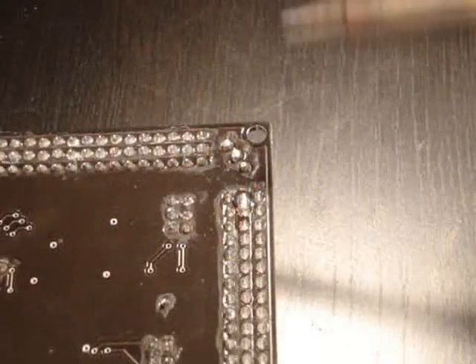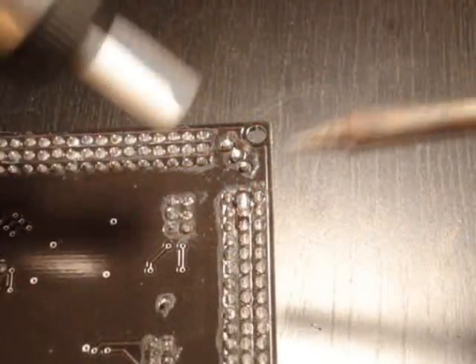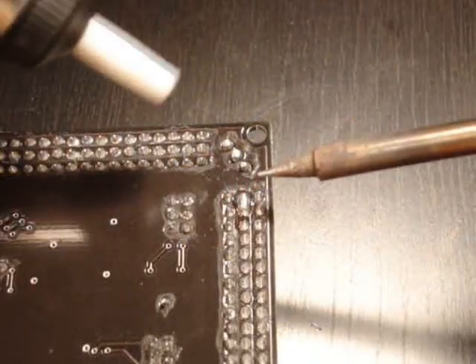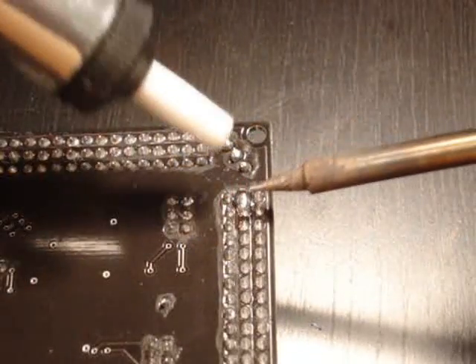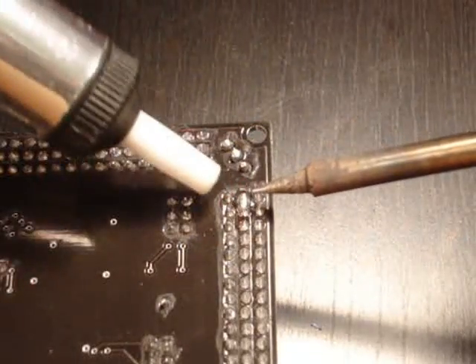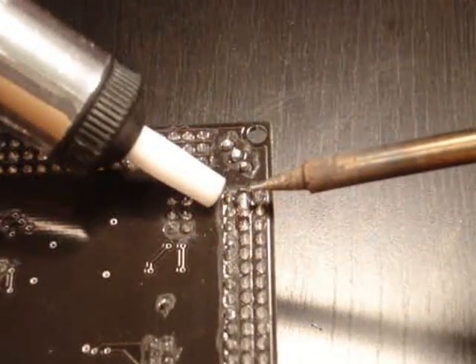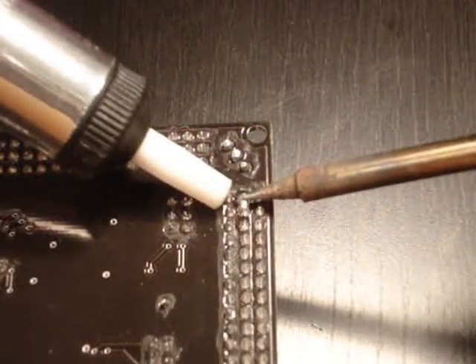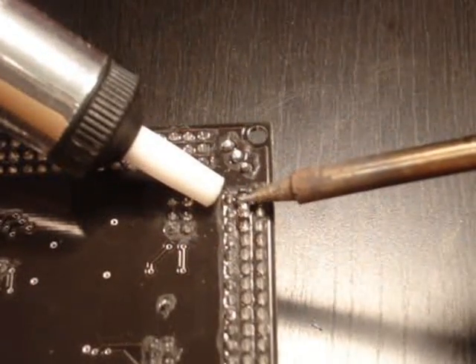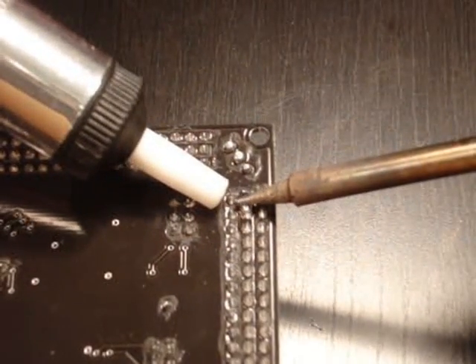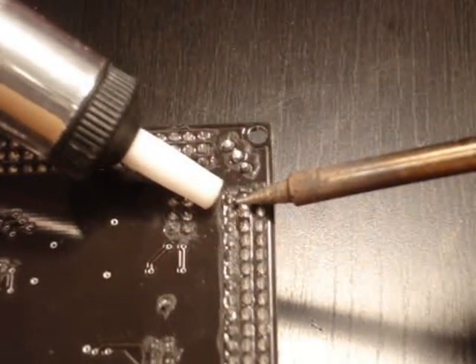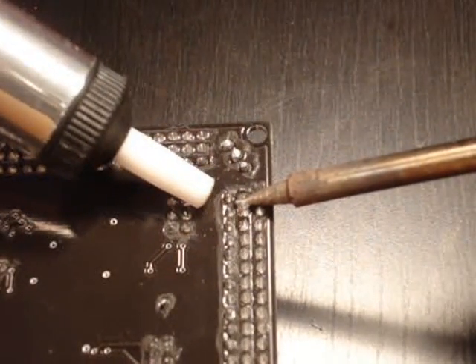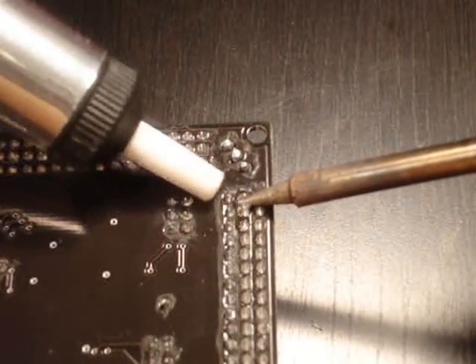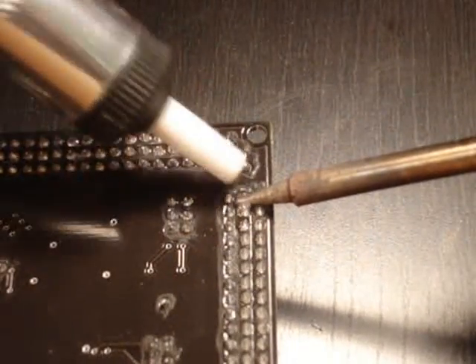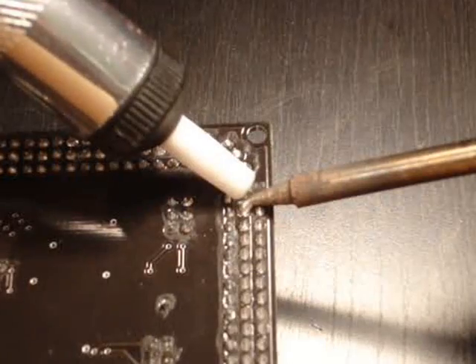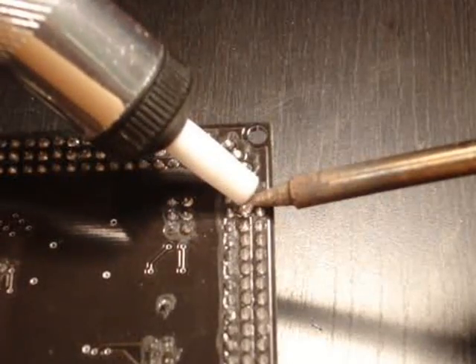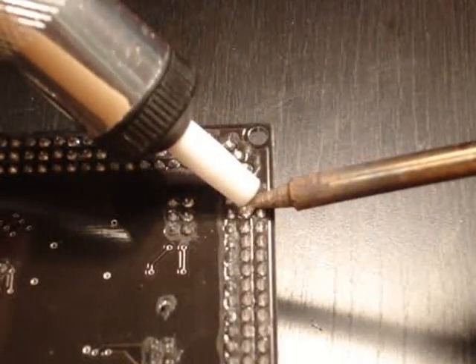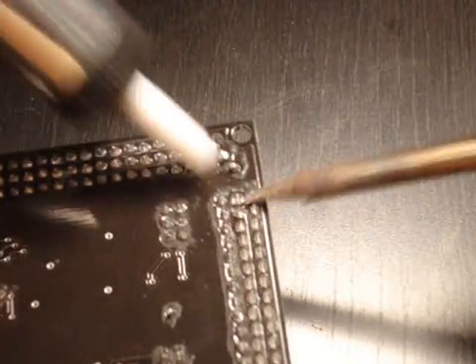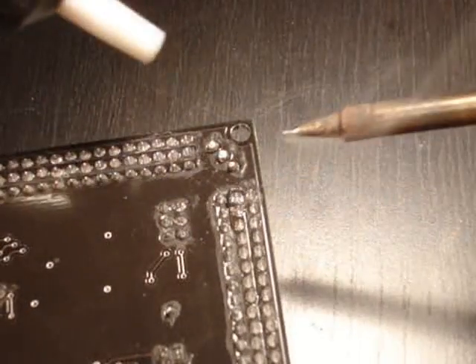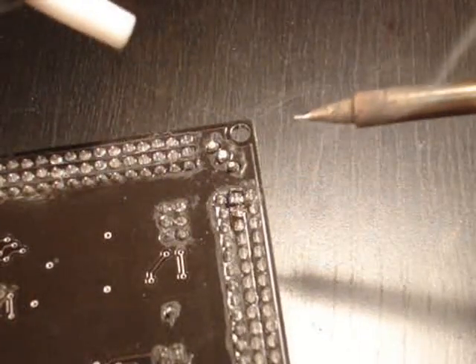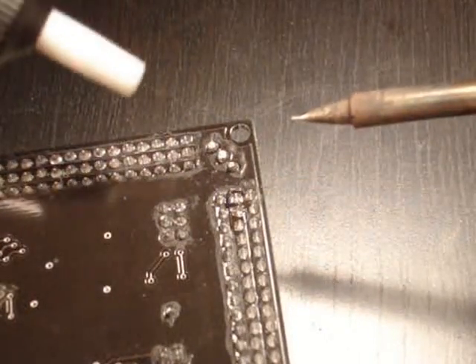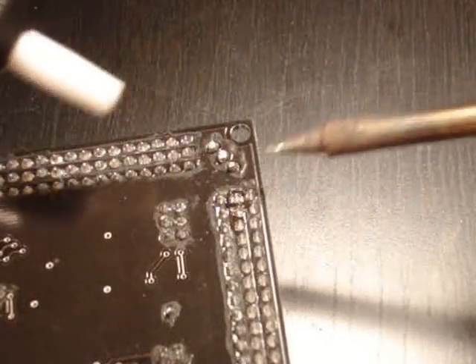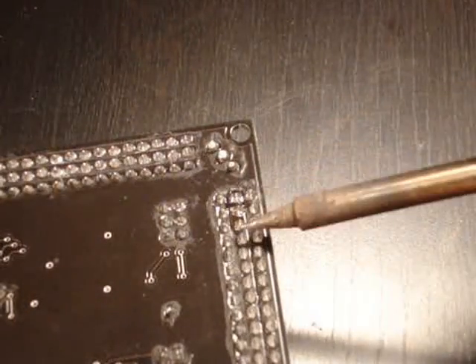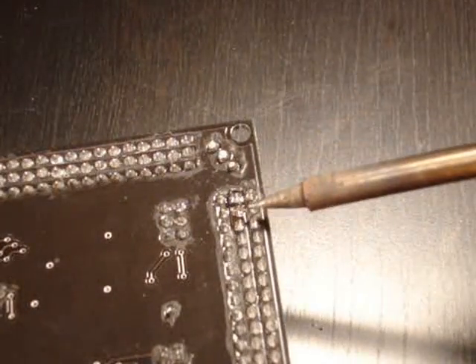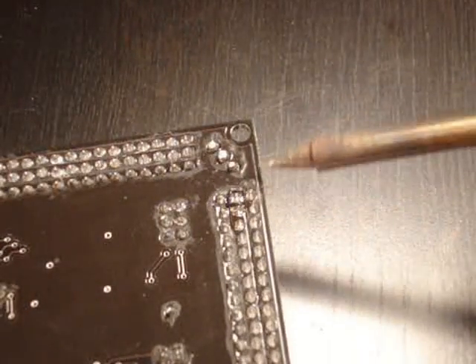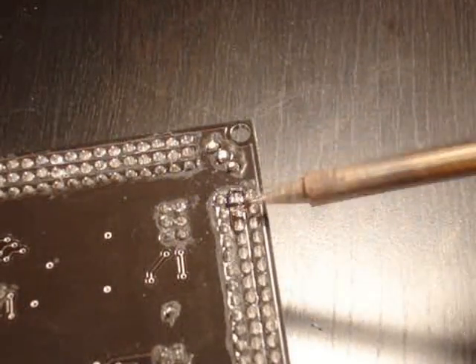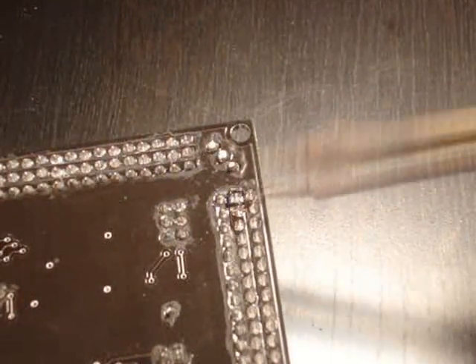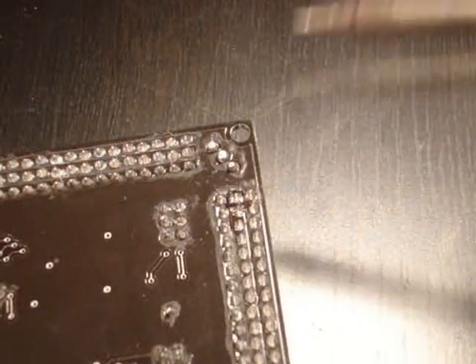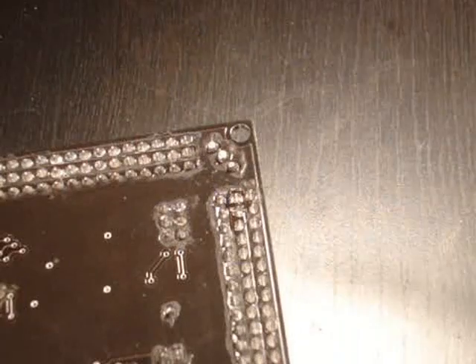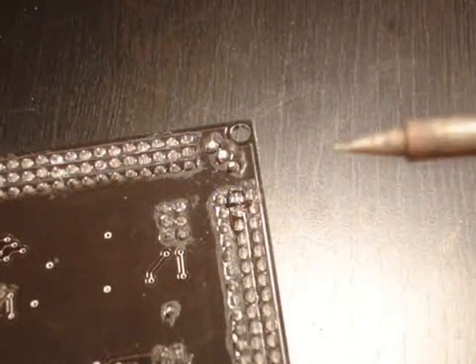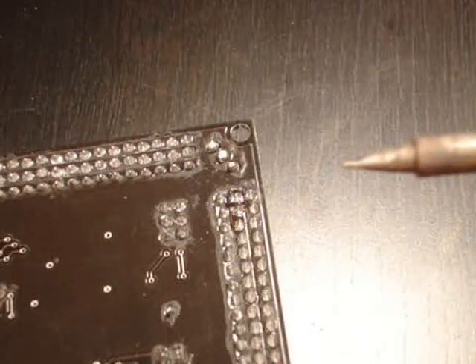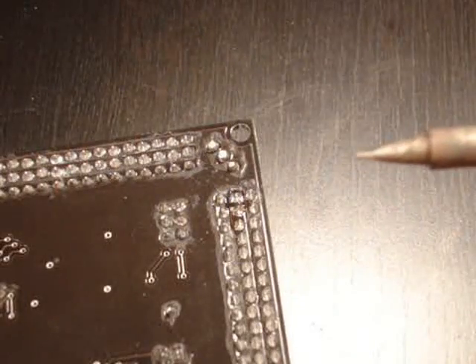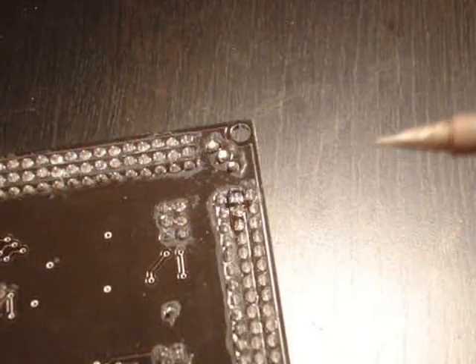So all you do, put your soldering iron right on that blob, heat it up until it becomes a liquid, put your solder sucker on it, push the button, and as you can see, the short's removed — that took a fraction of a second.